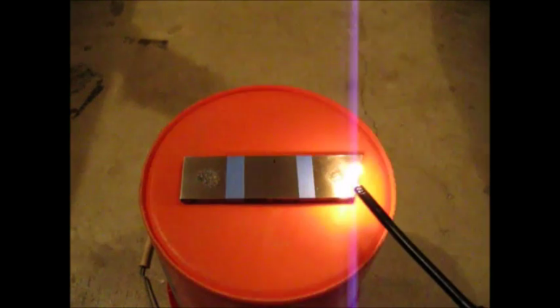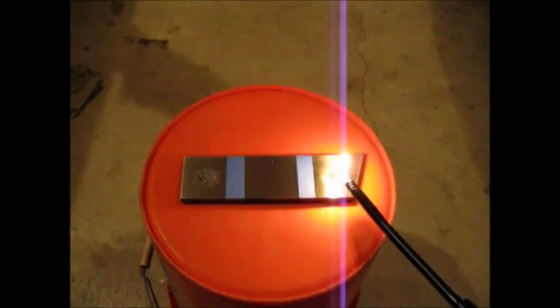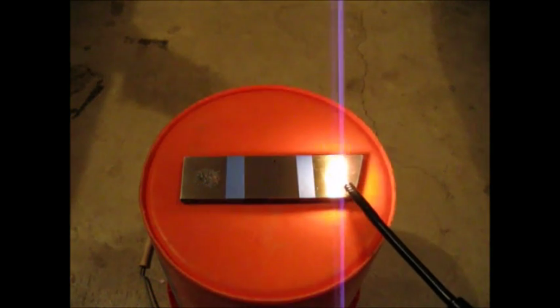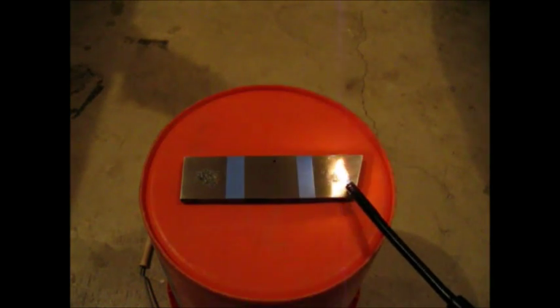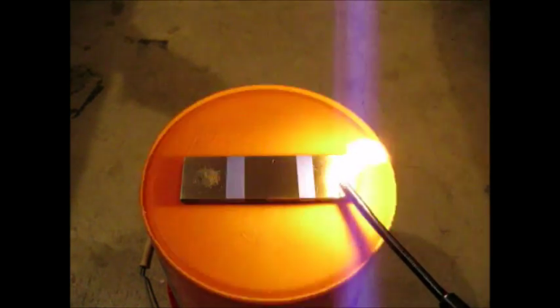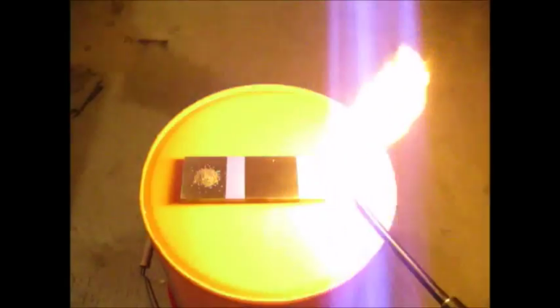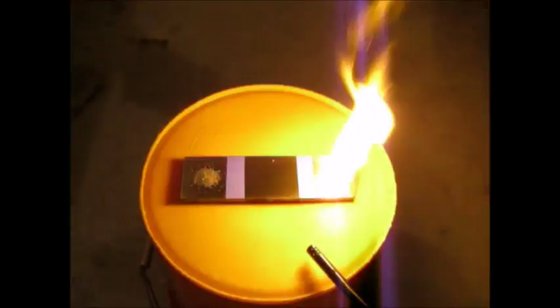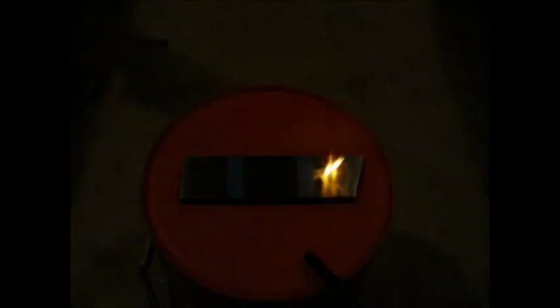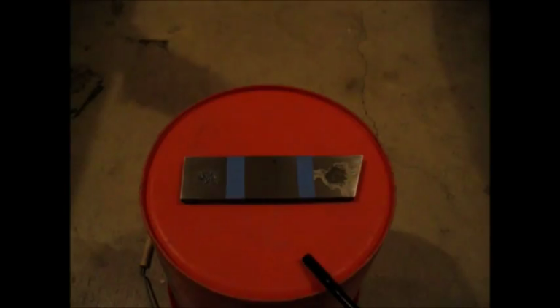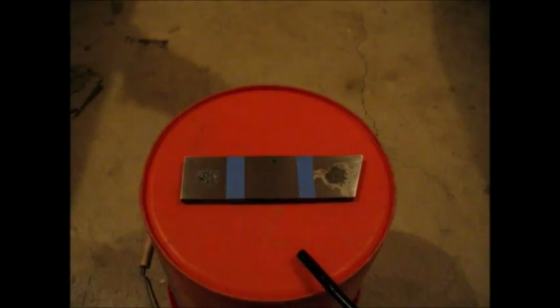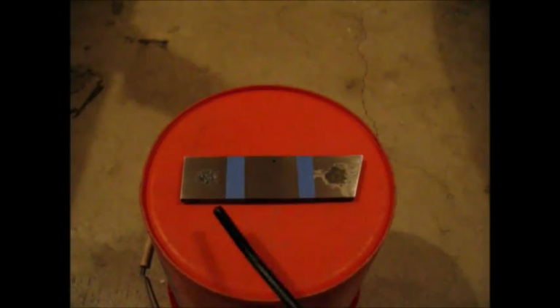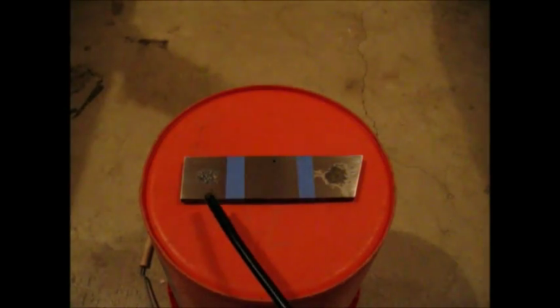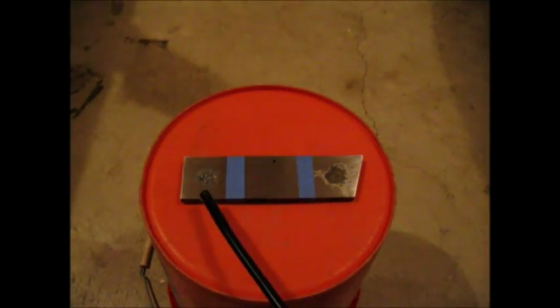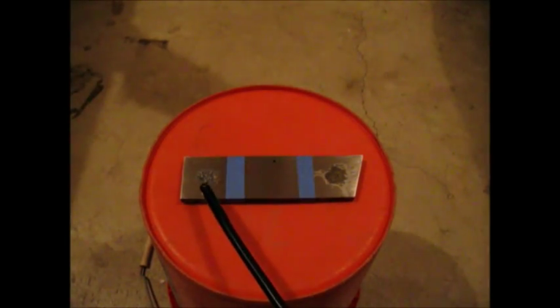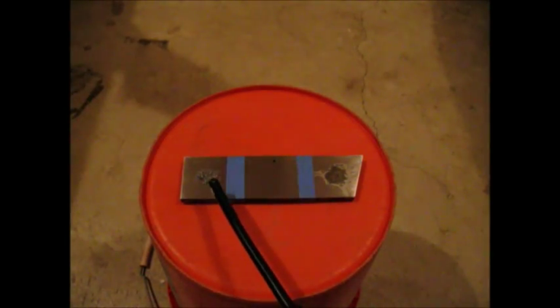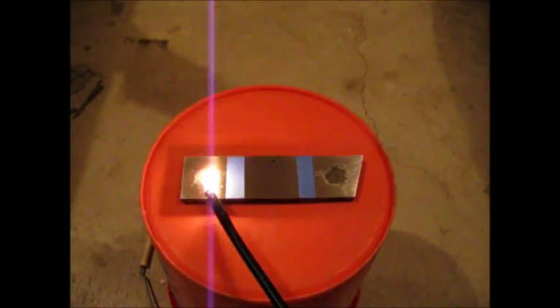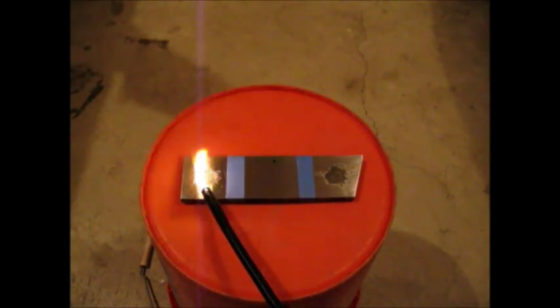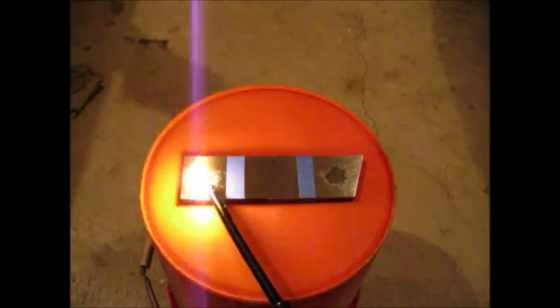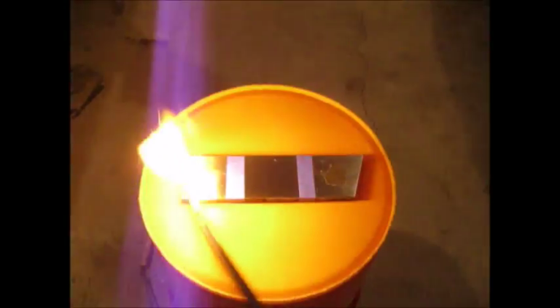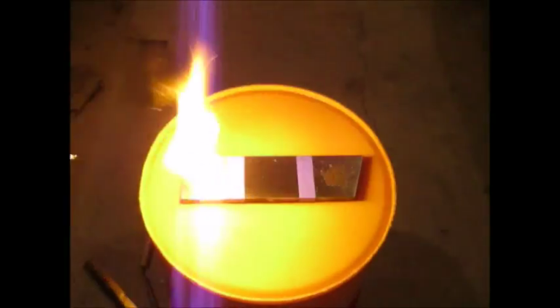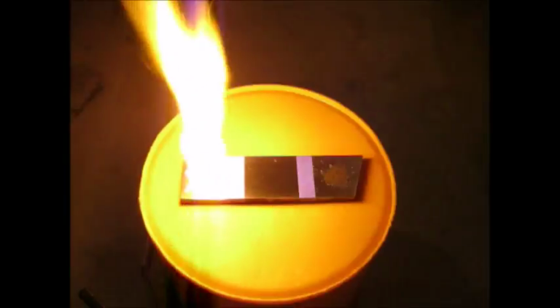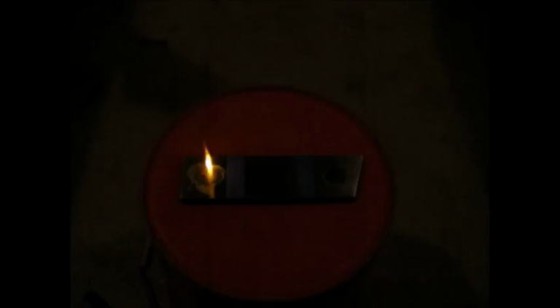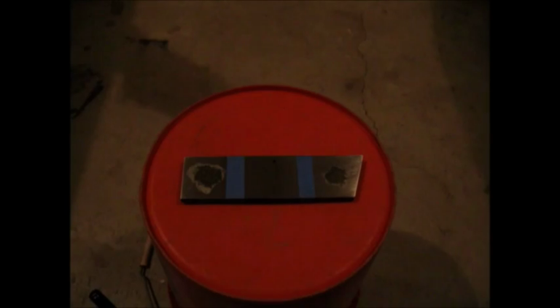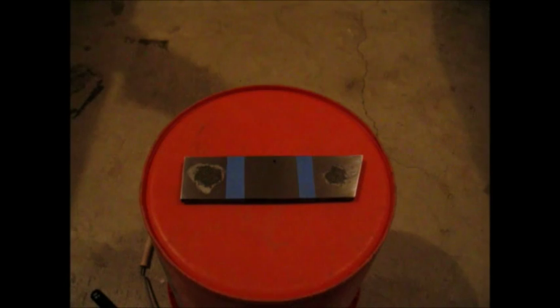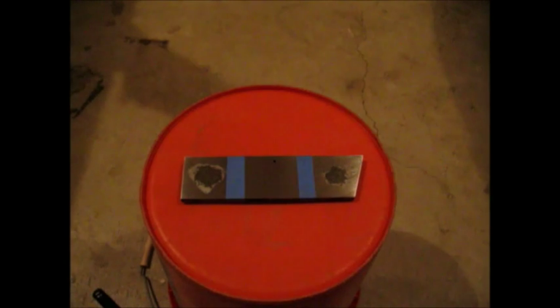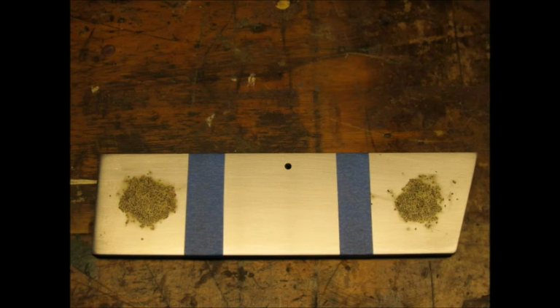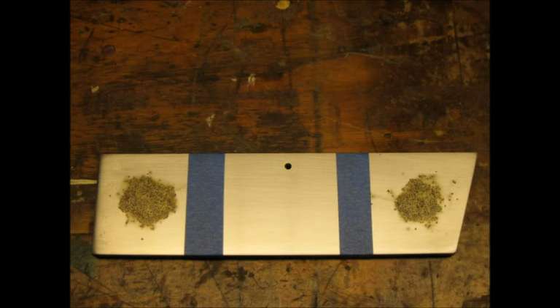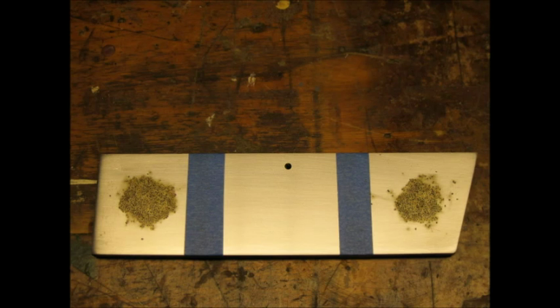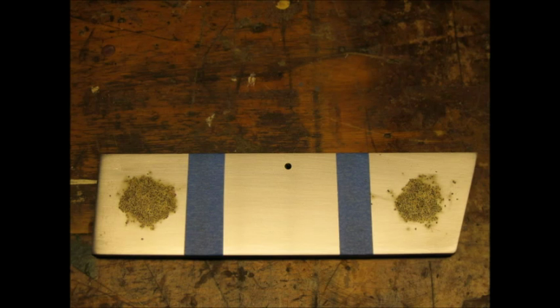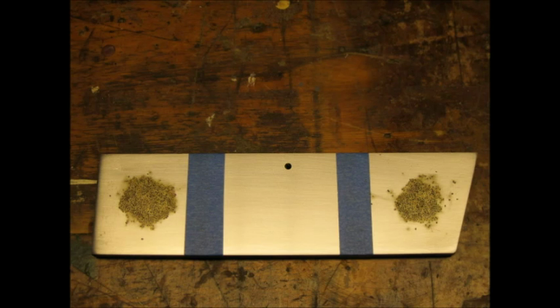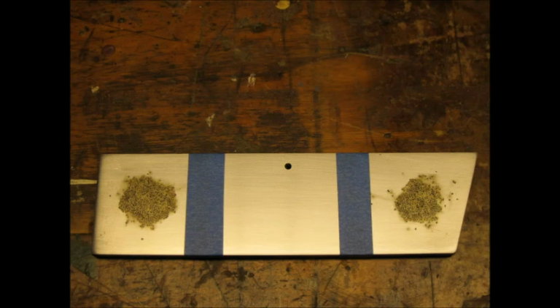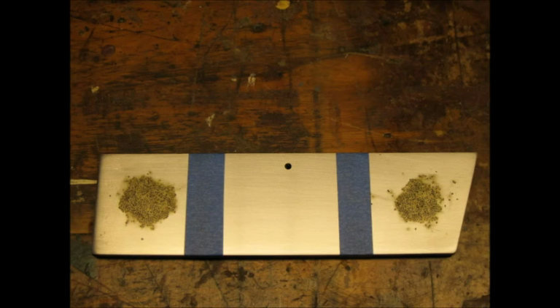I ignited a small amount of gunpowder in two sections. This is always the fun part. Here is the burnt powder on the steel bar.